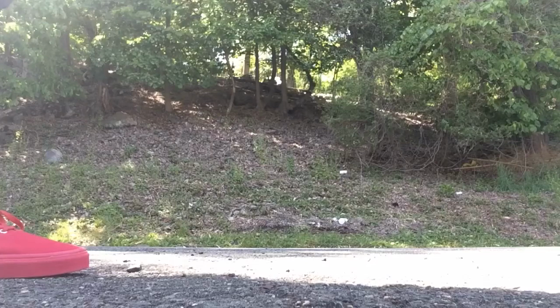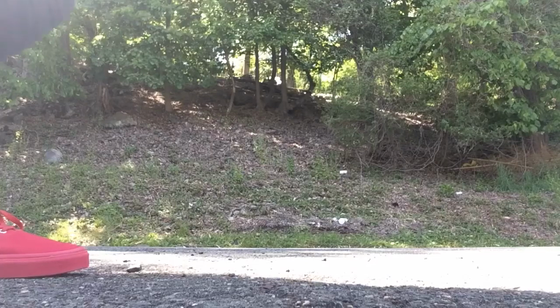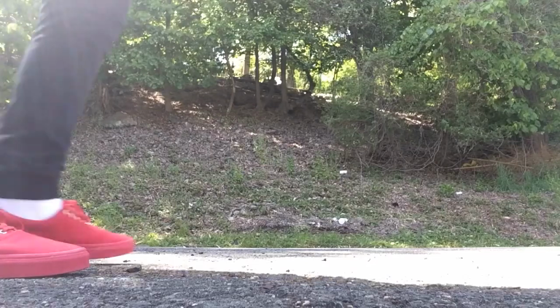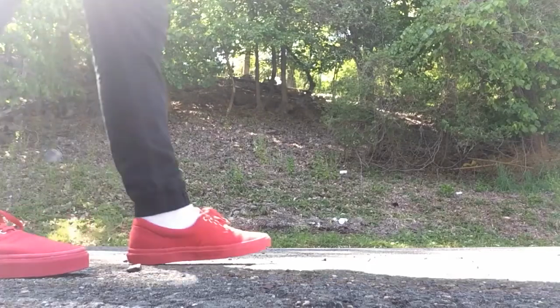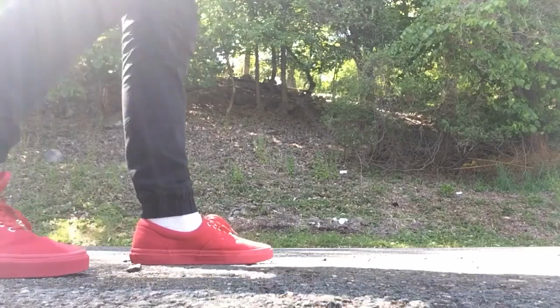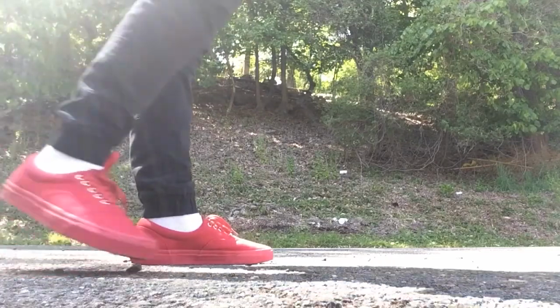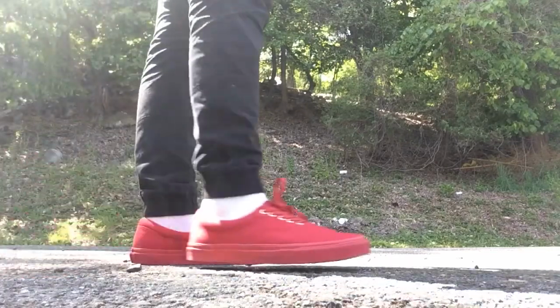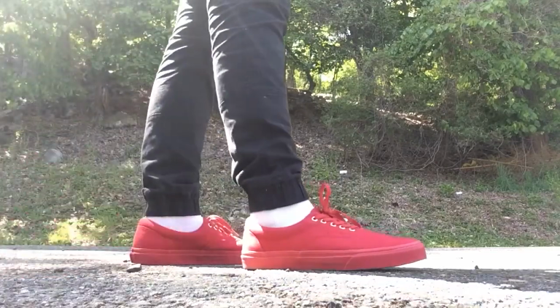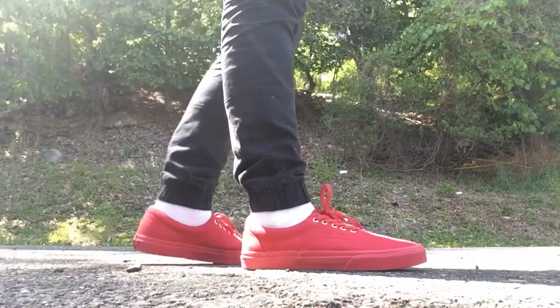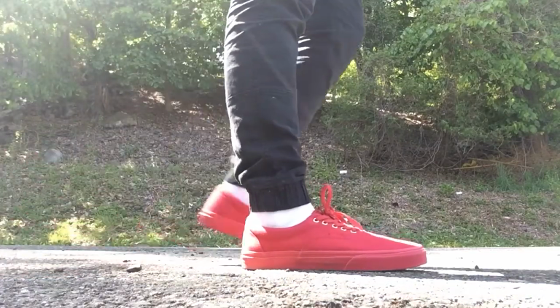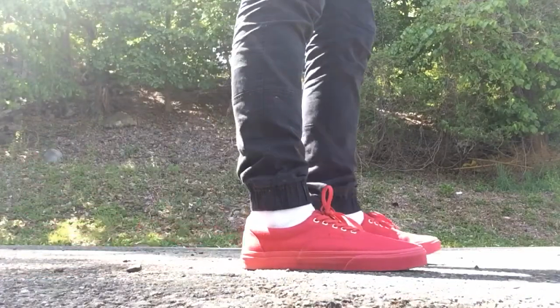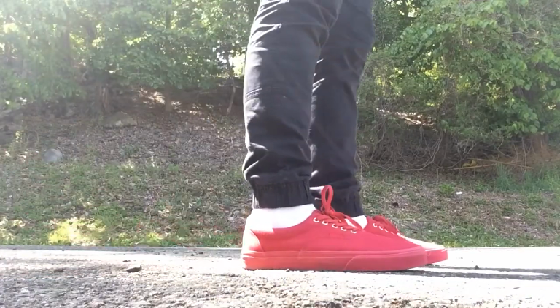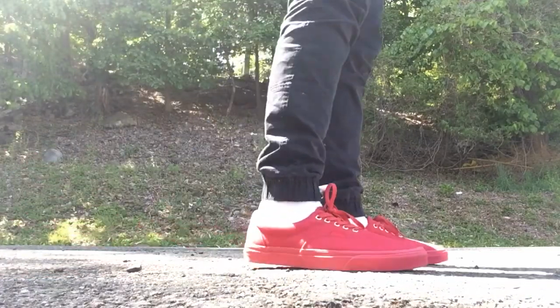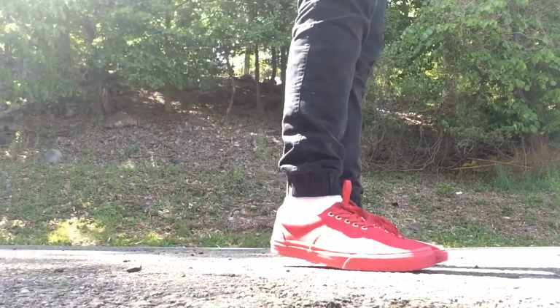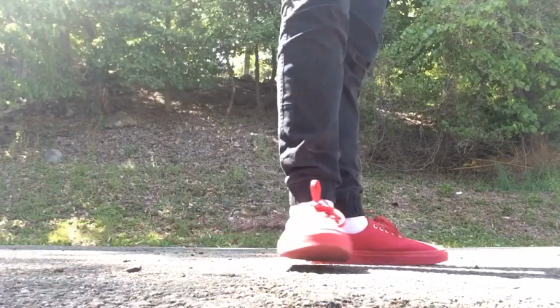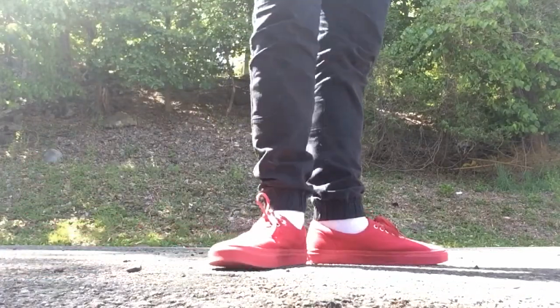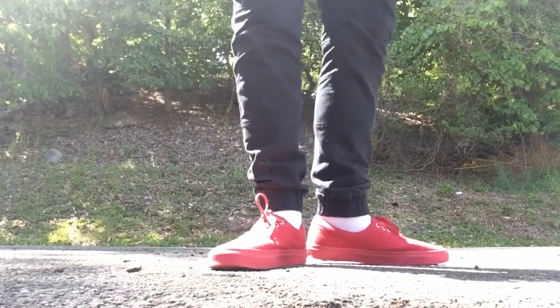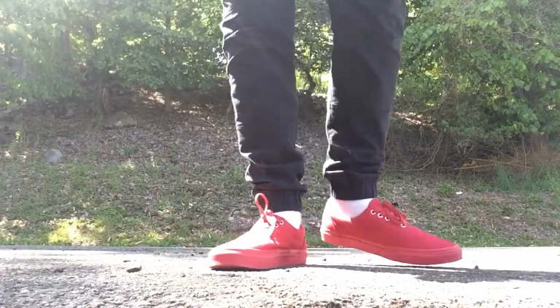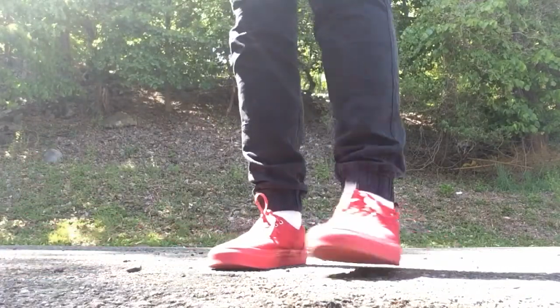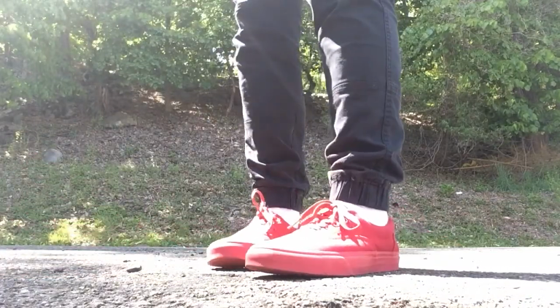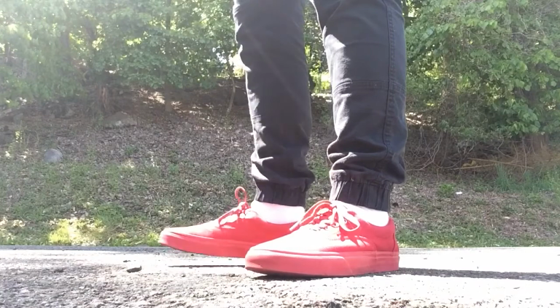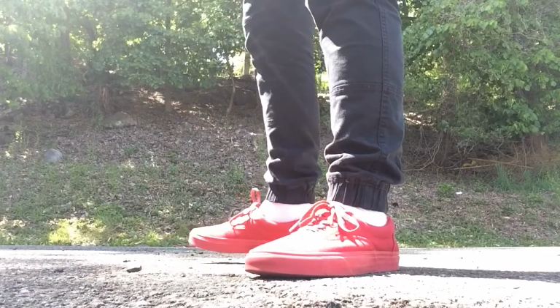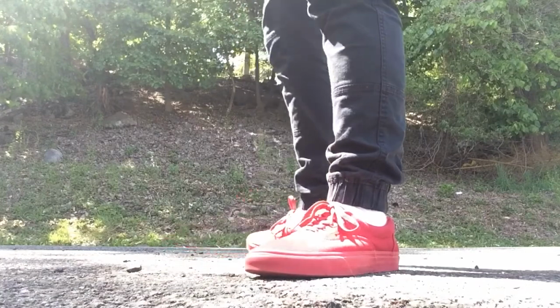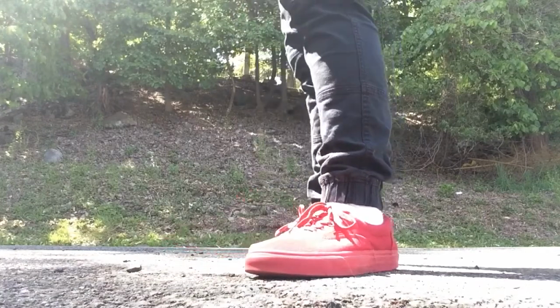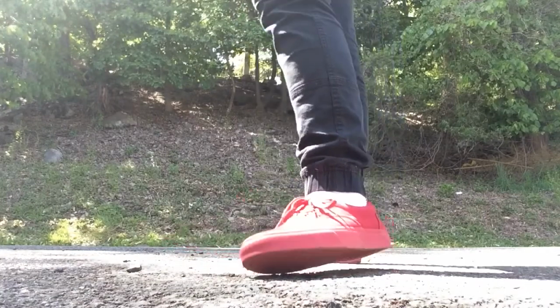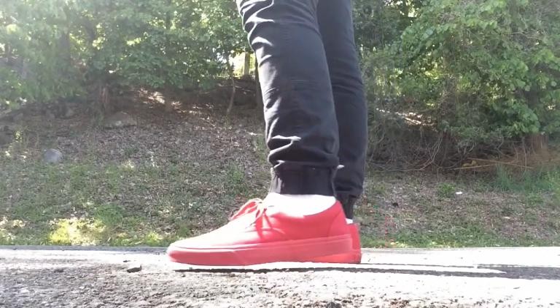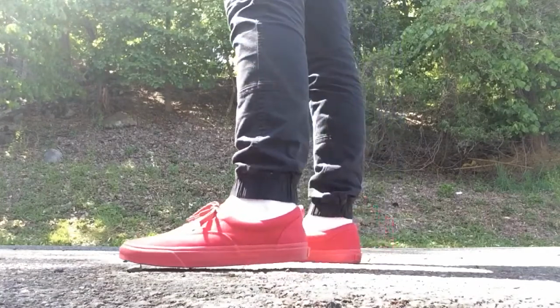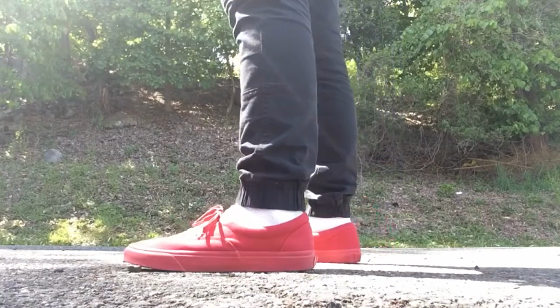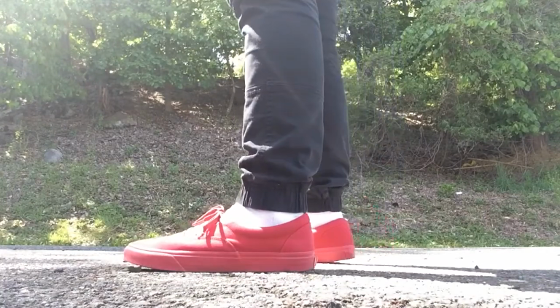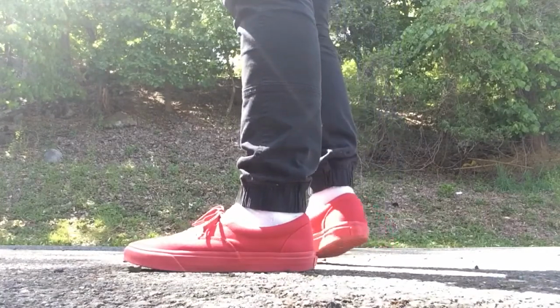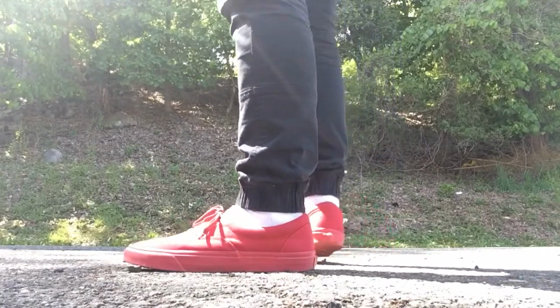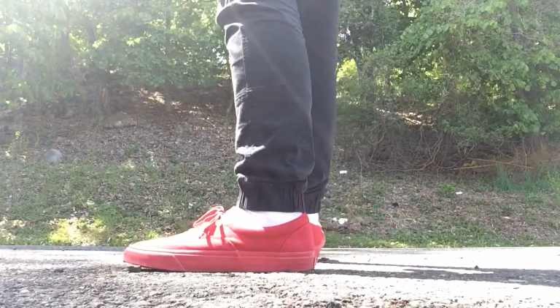Hey, what's up guys? Kixinagame here. I went on a little bit of a break, but I am back now, and I just realized I'd never done an on-feet of these.